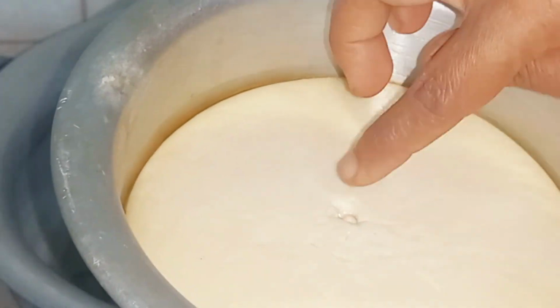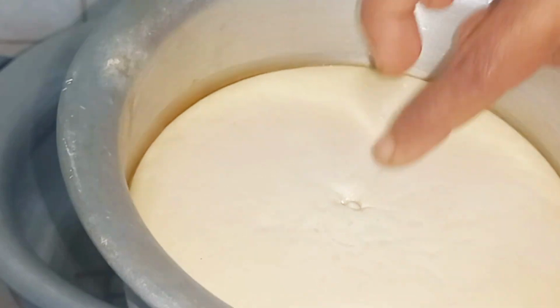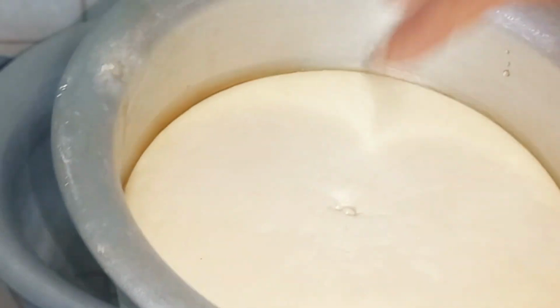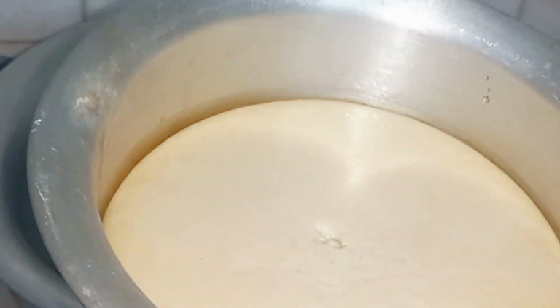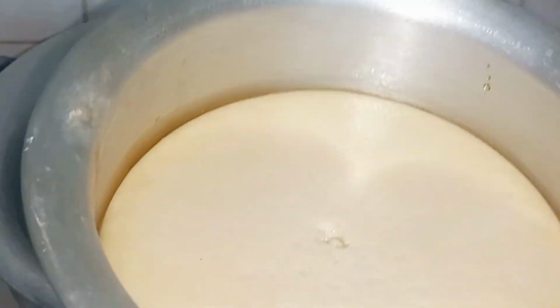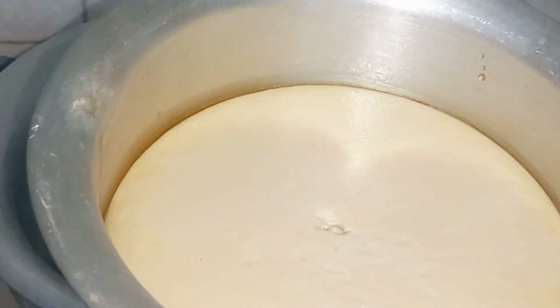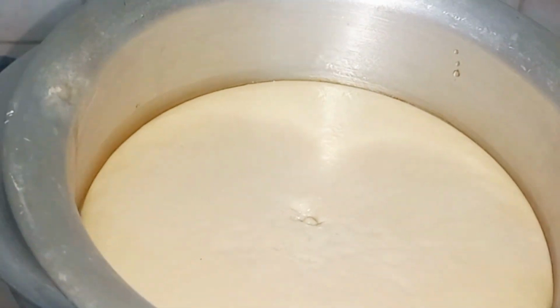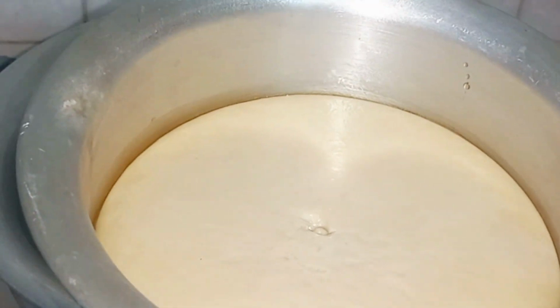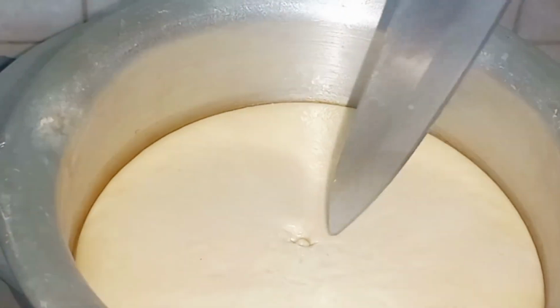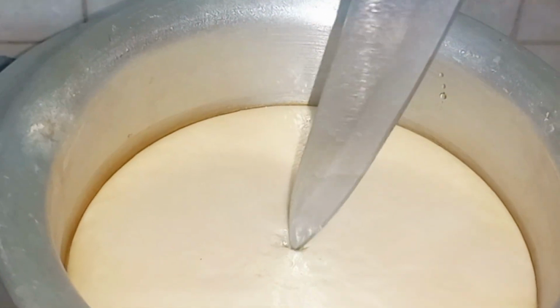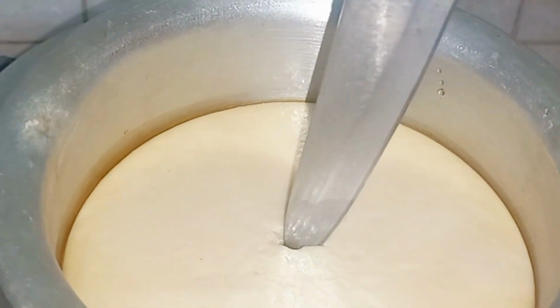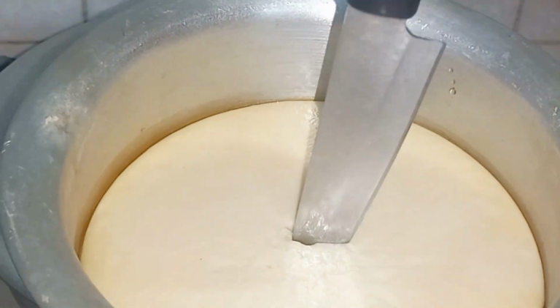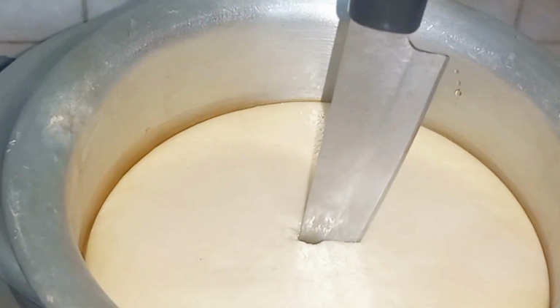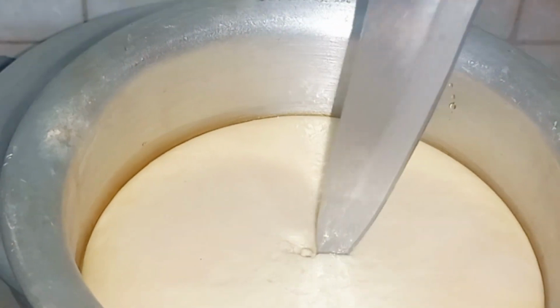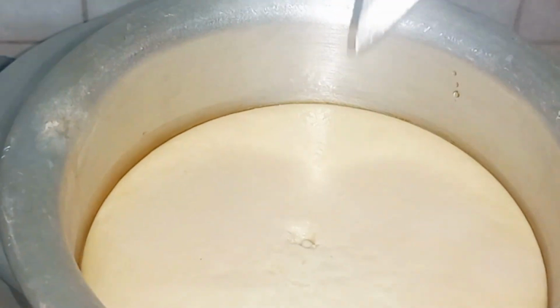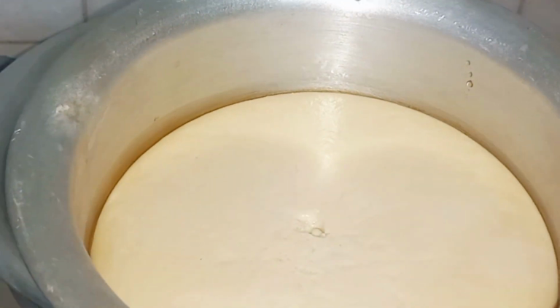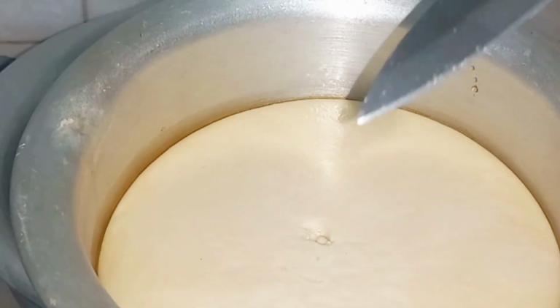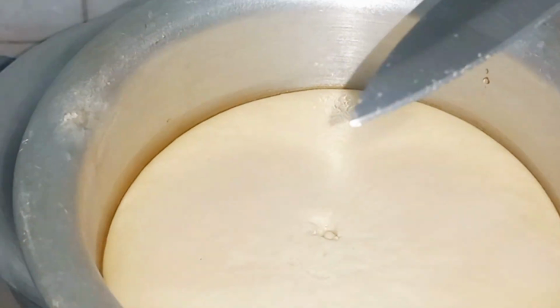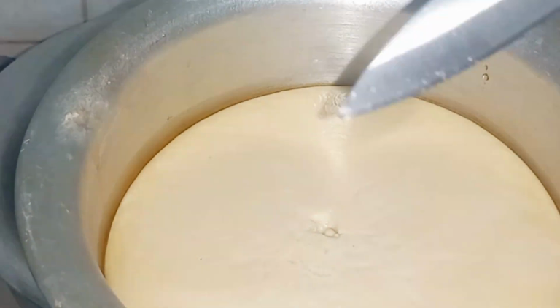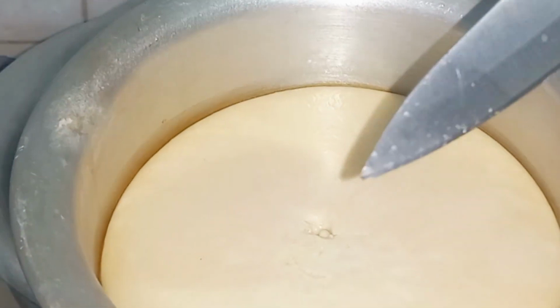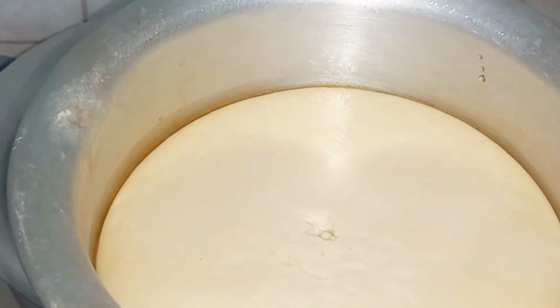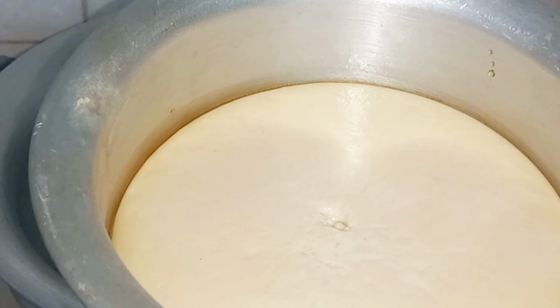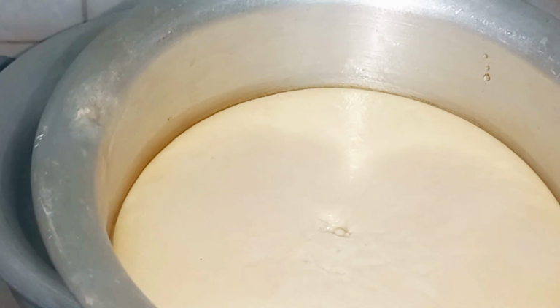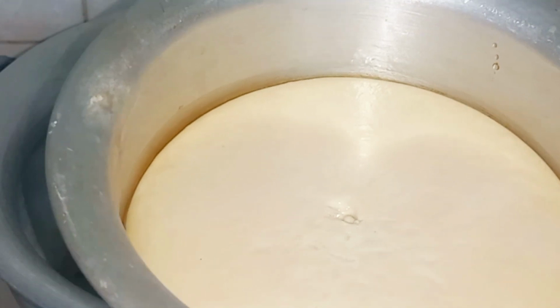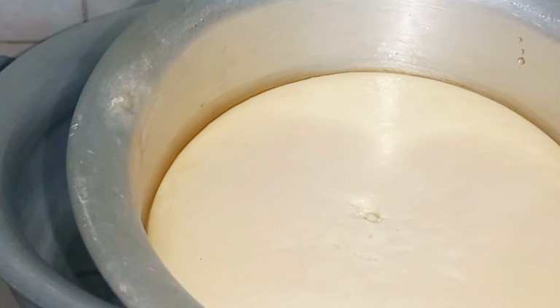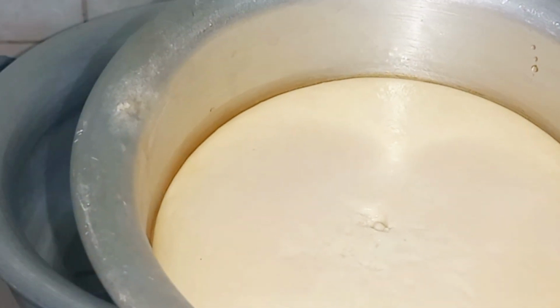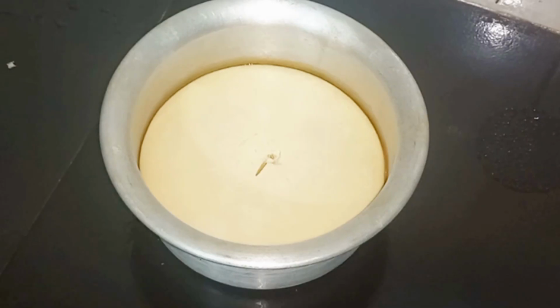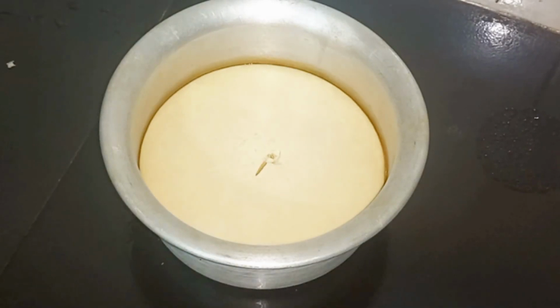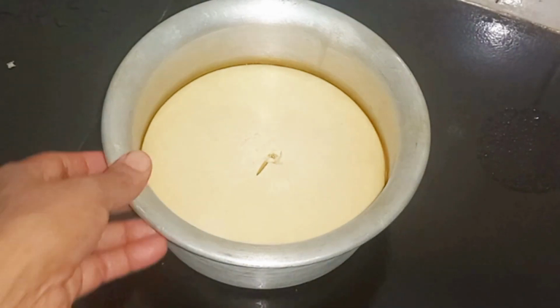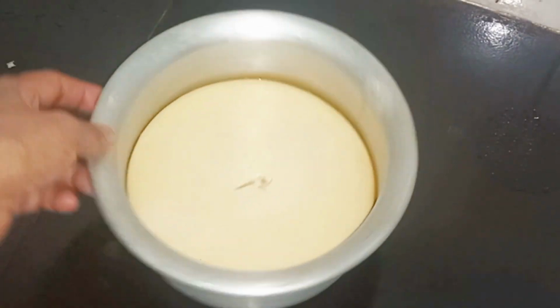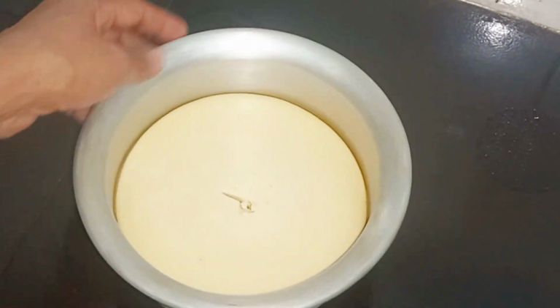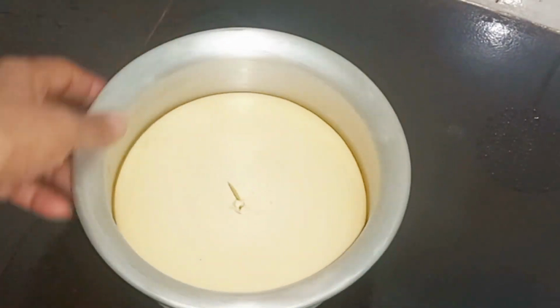The pudding will be perfect. The pudding will be perfect for 4 minutes. See, the pudding will be perfect.